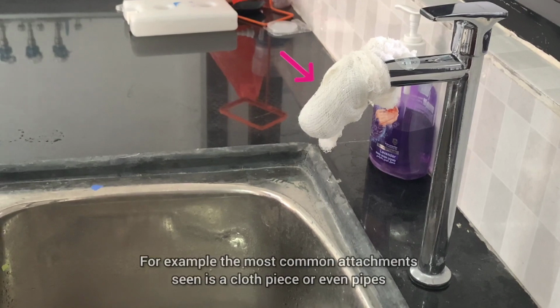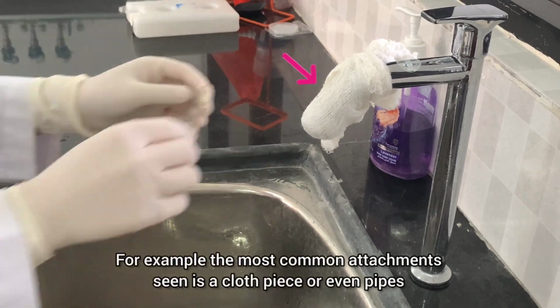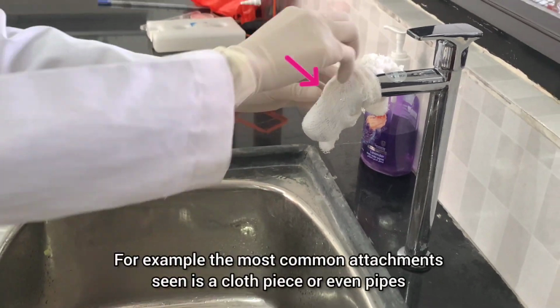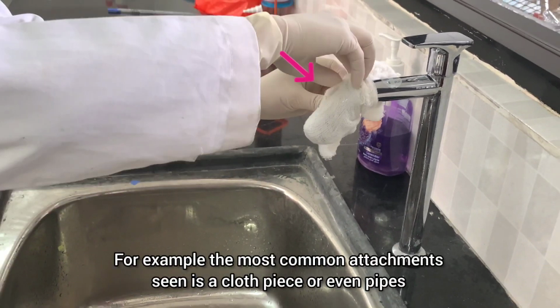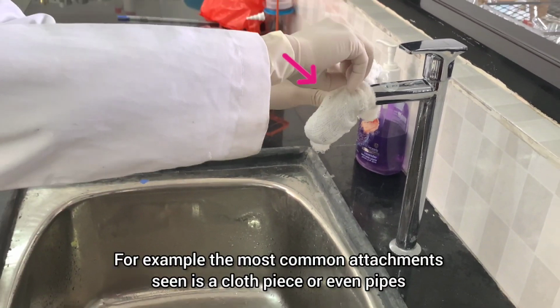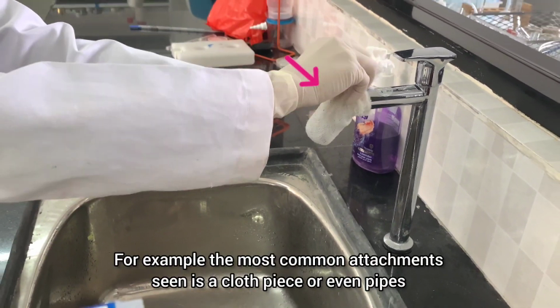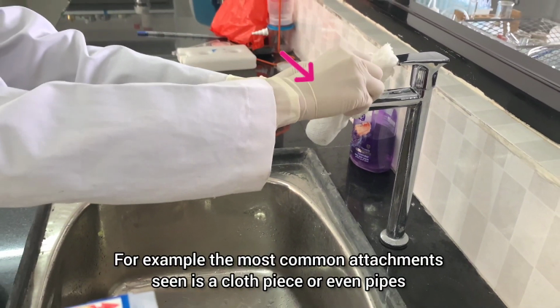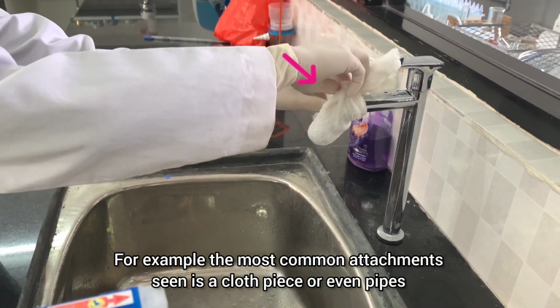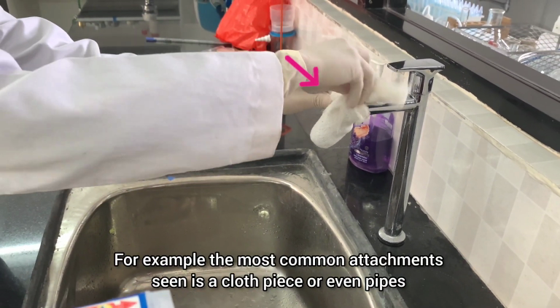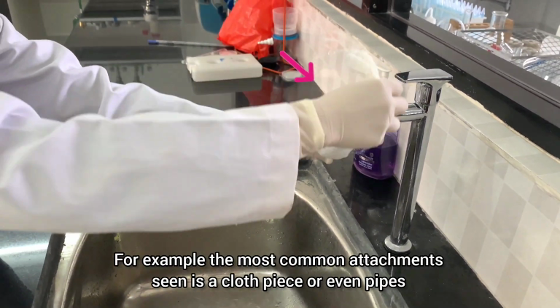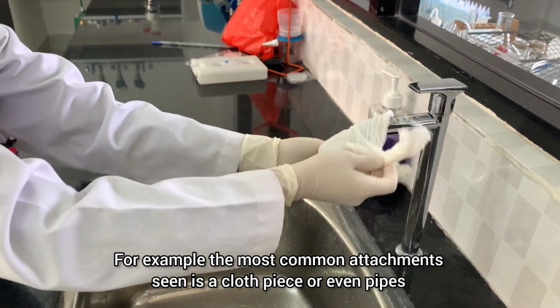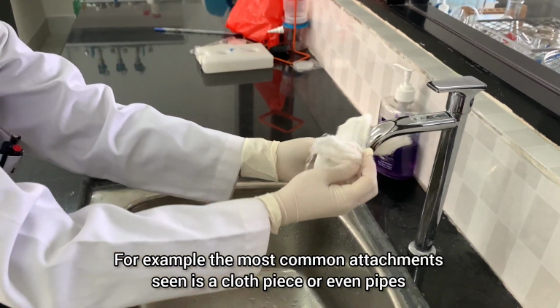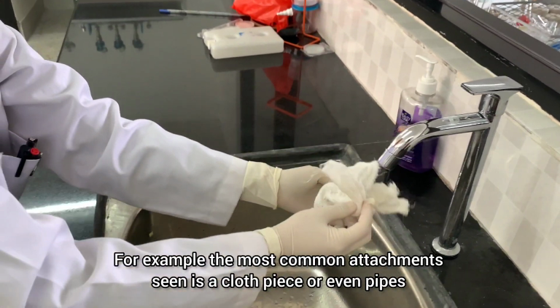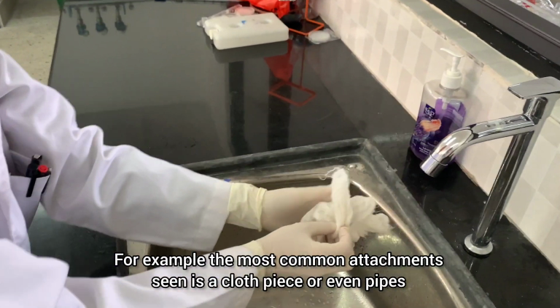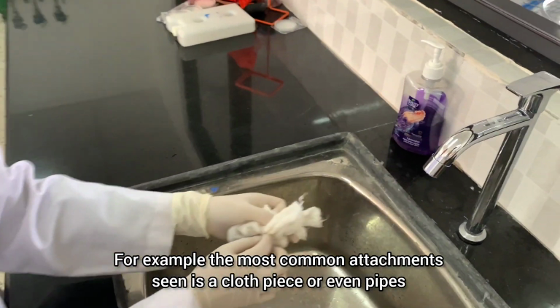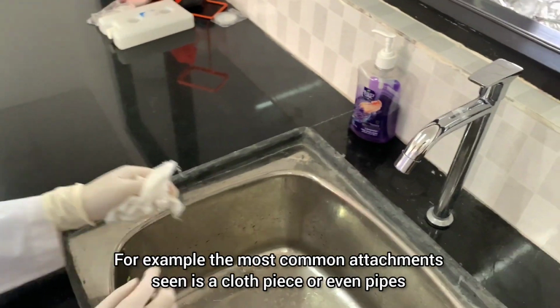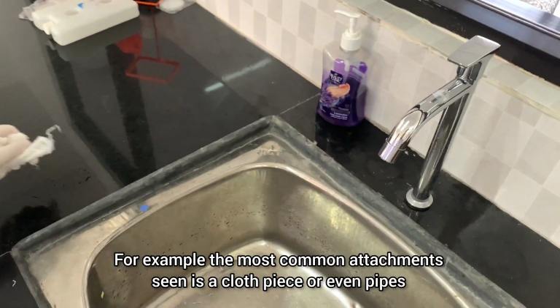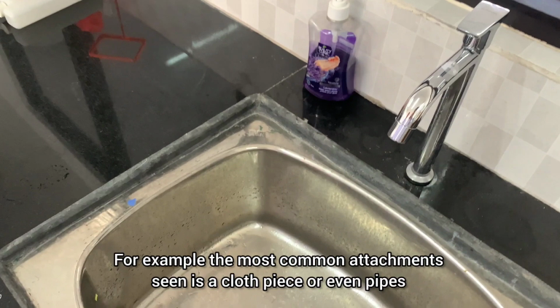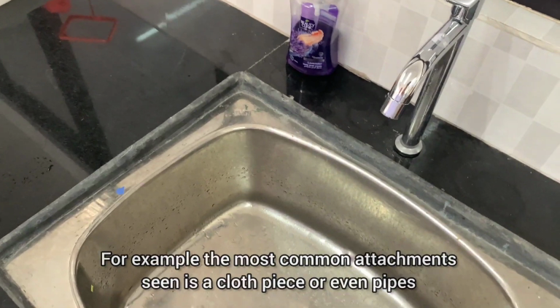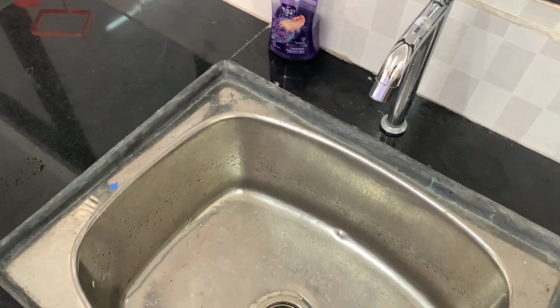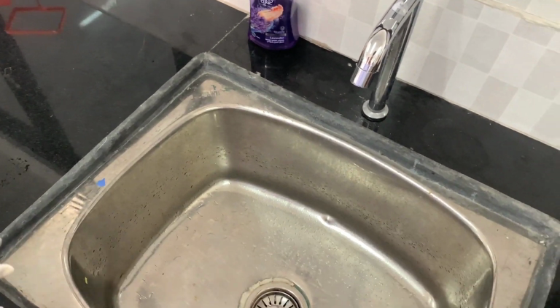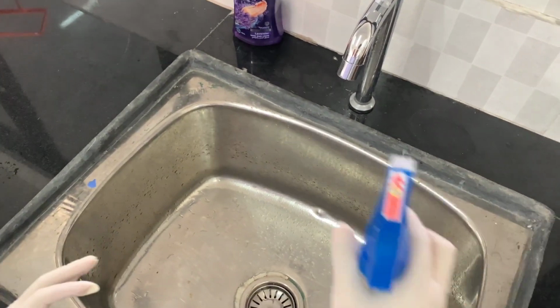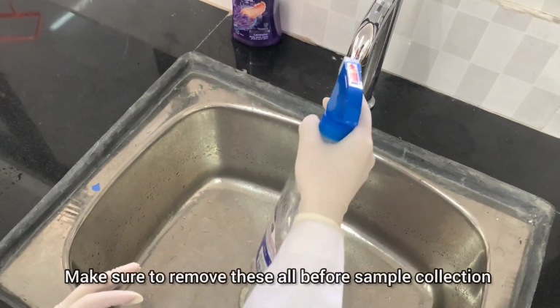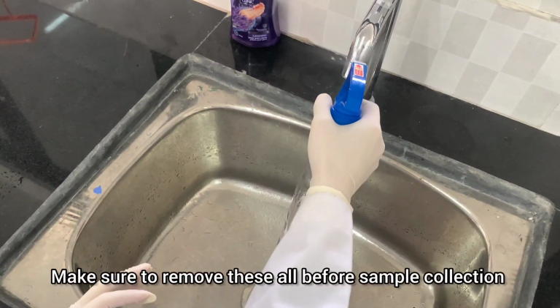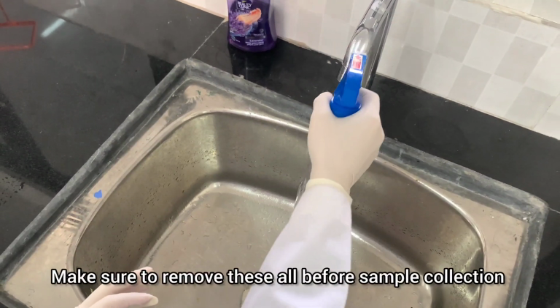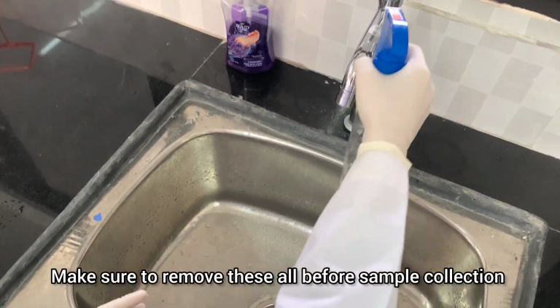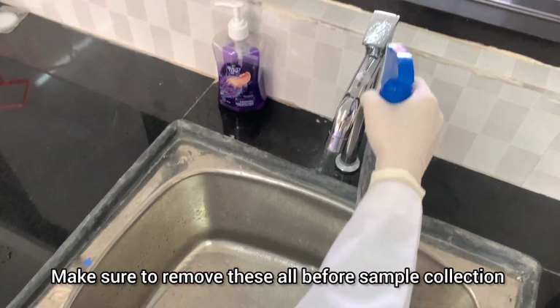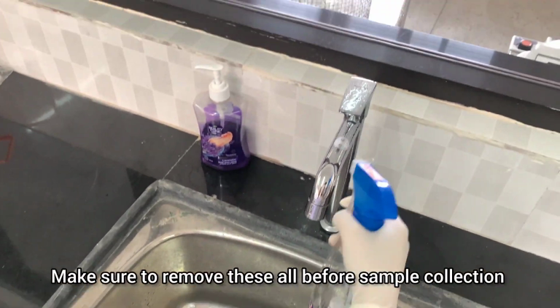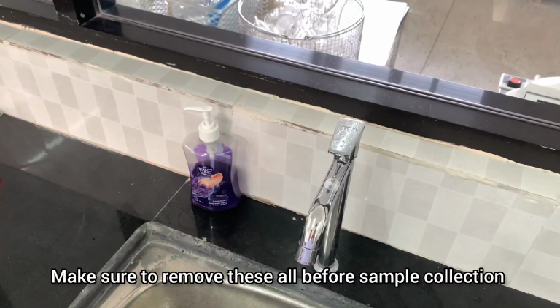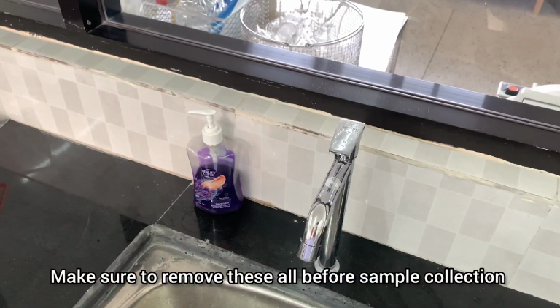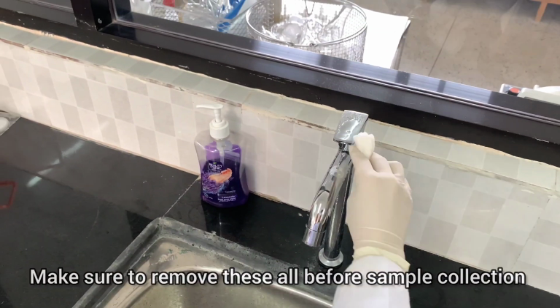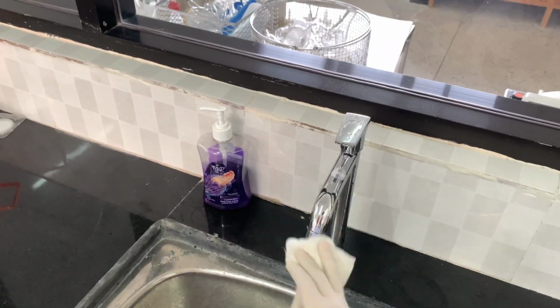For example, the most common attachments seen are a cloth piece or even pipes. Make sure to remove all of these before sample collection.